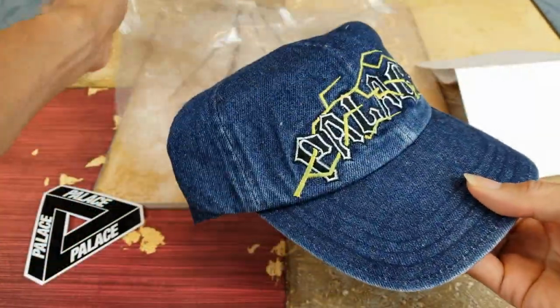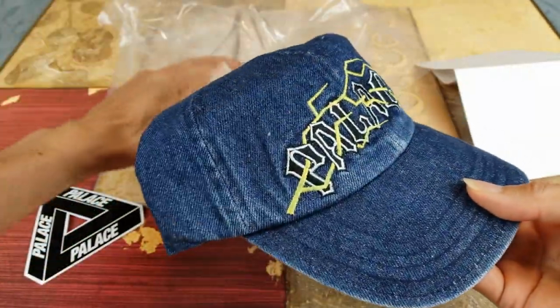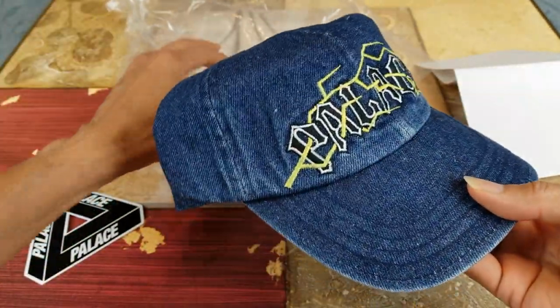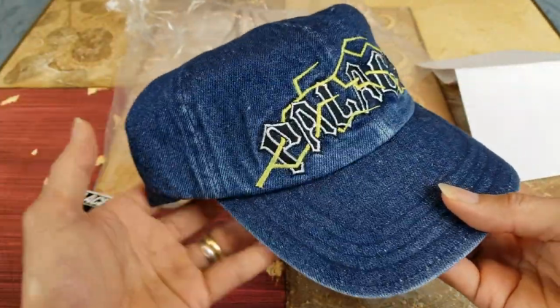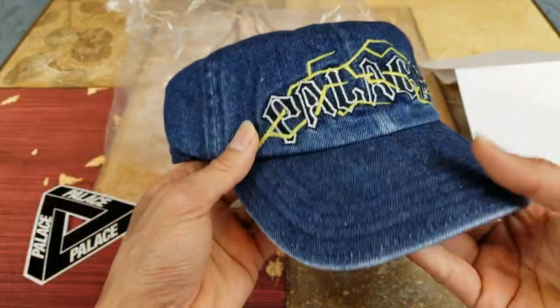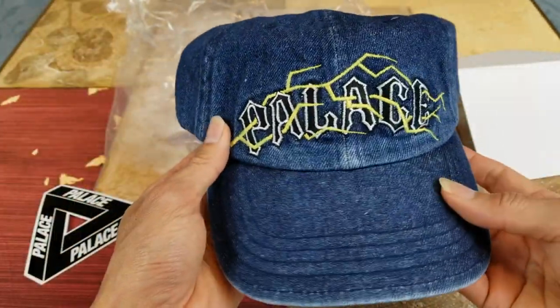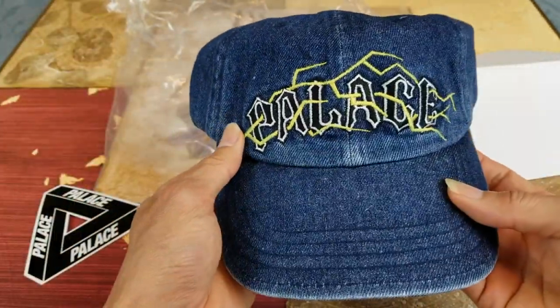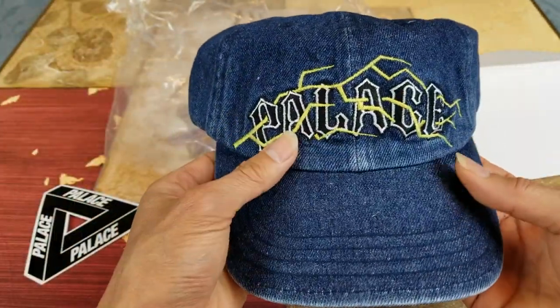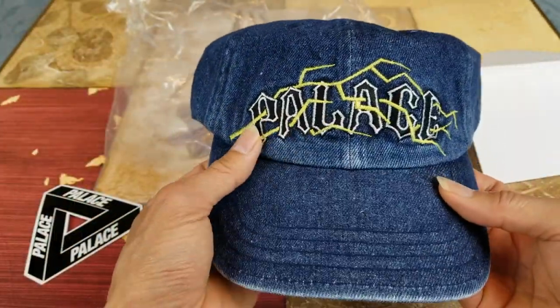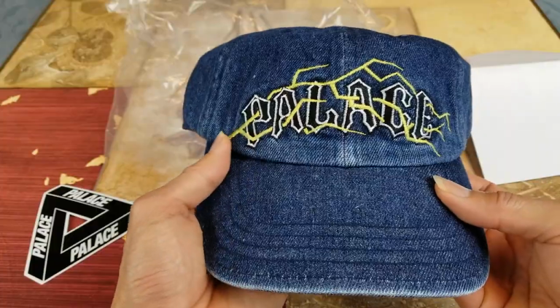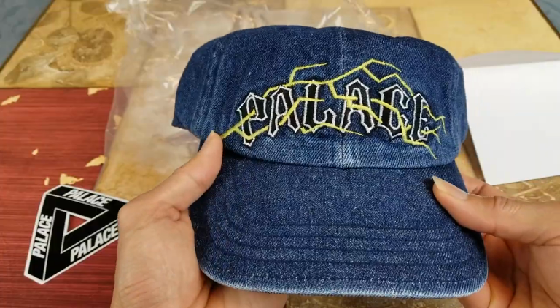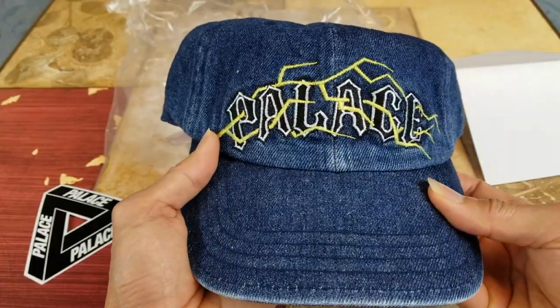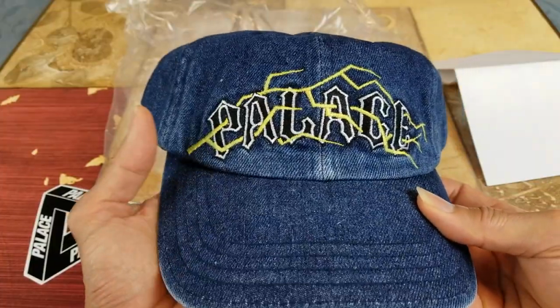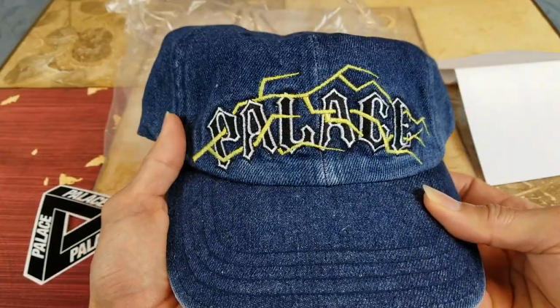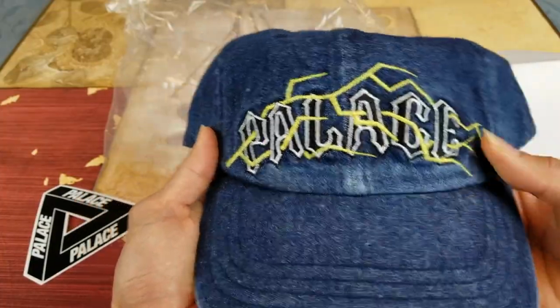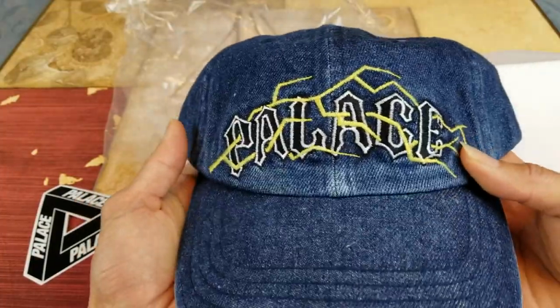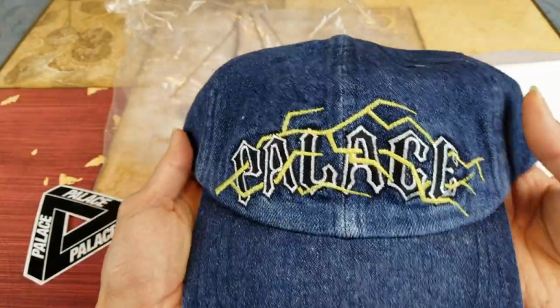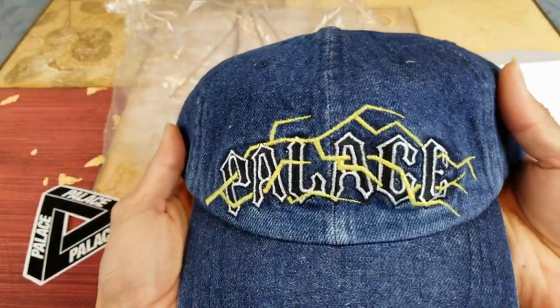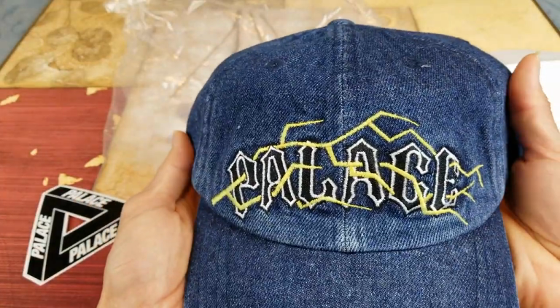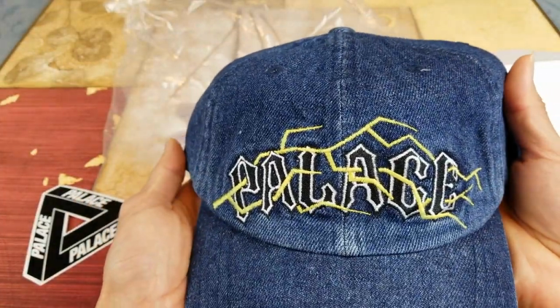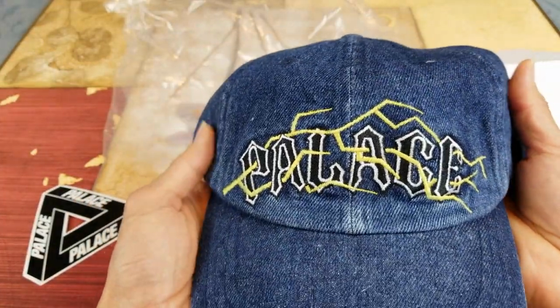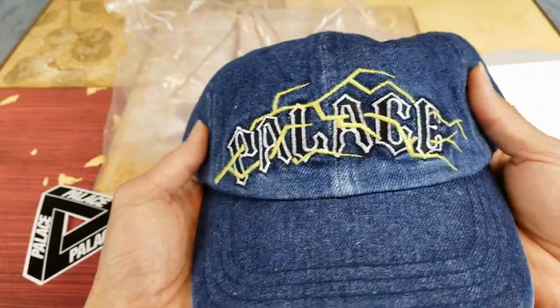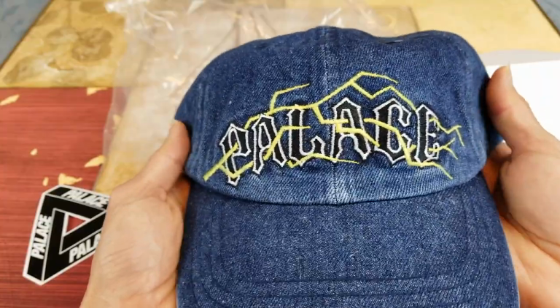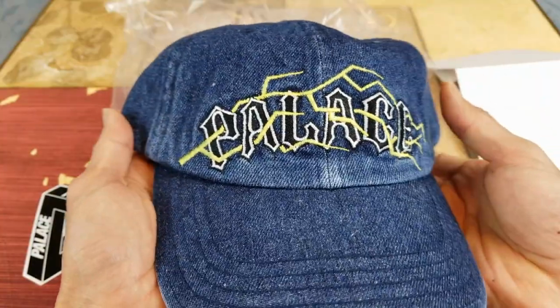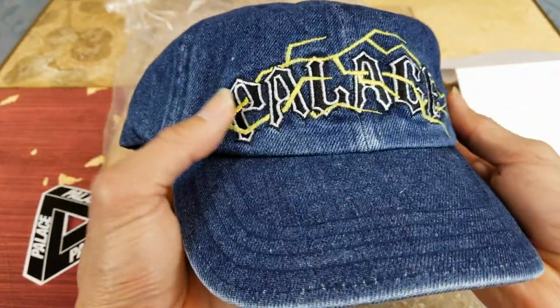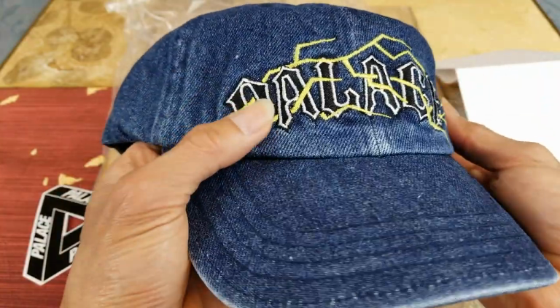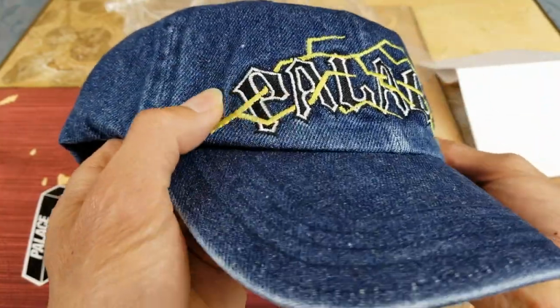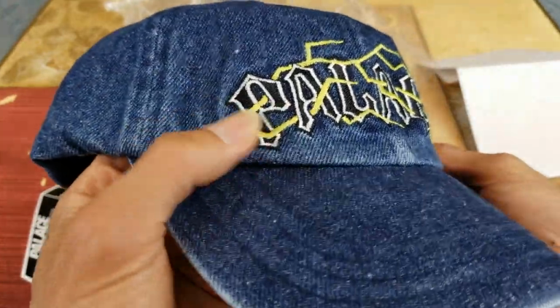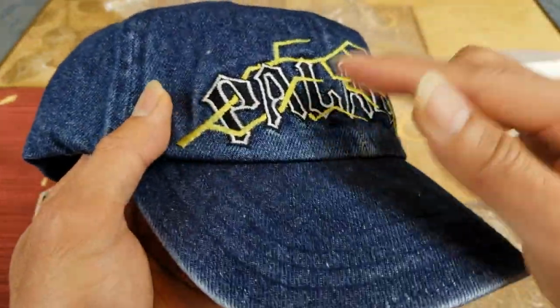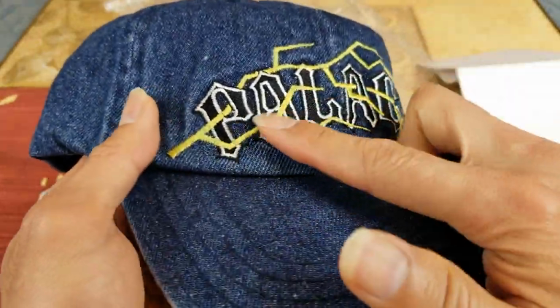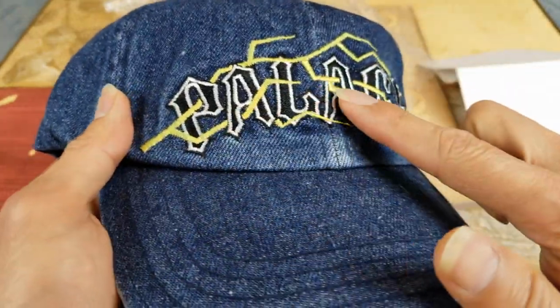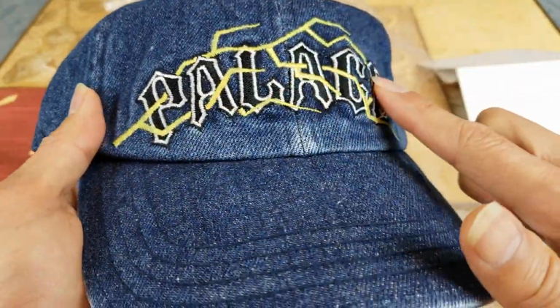So at first I tried to get the black one, but unfortunately it was sold out. So my other option was to get this color. Got the nice Palace embroidery right here.